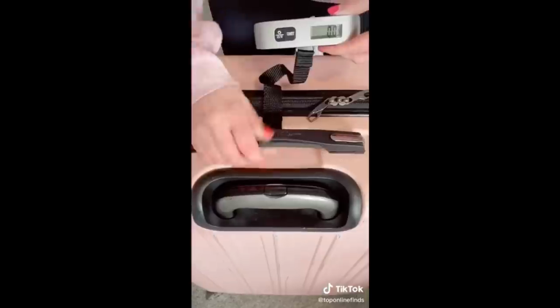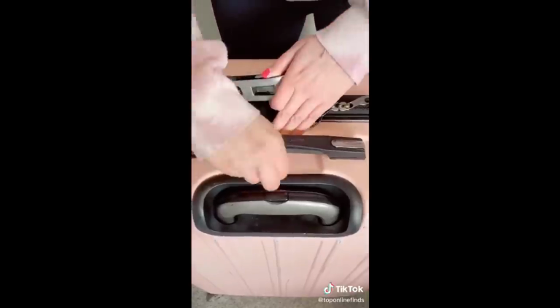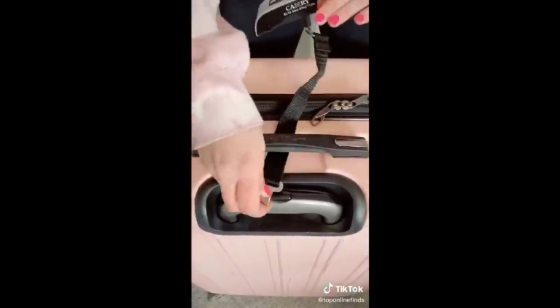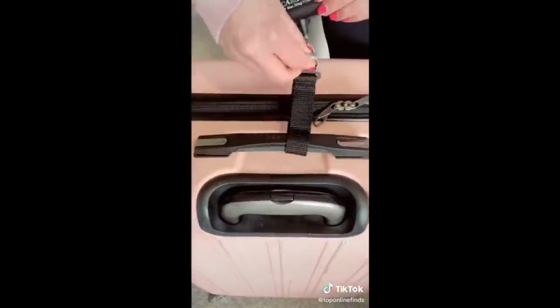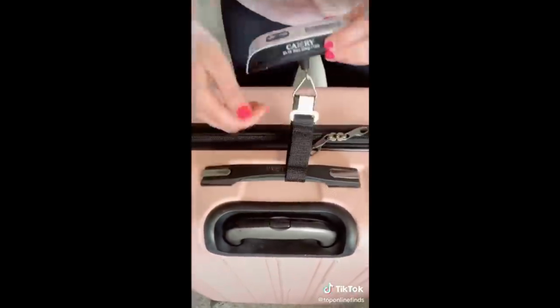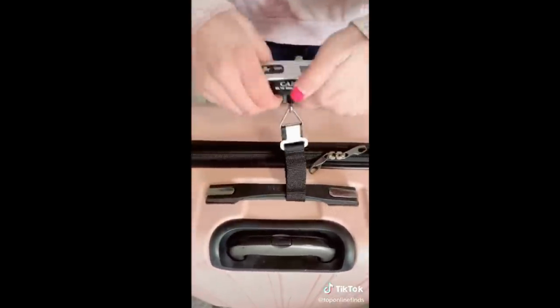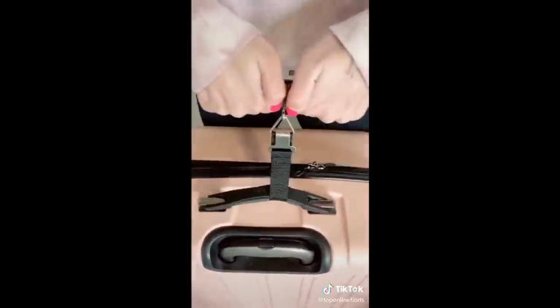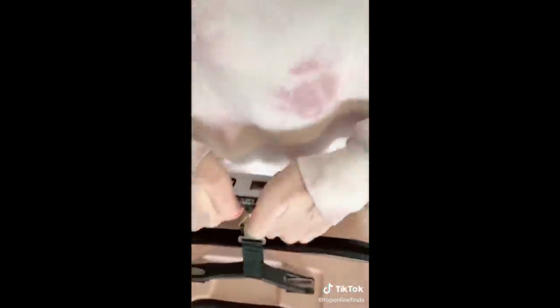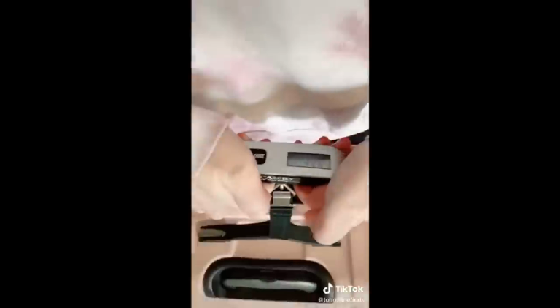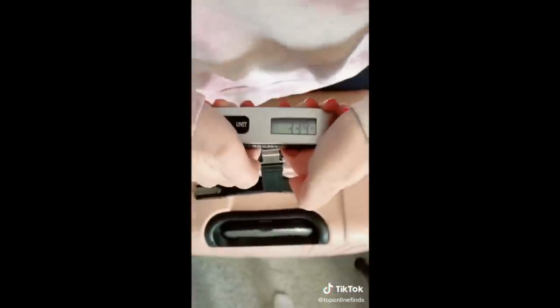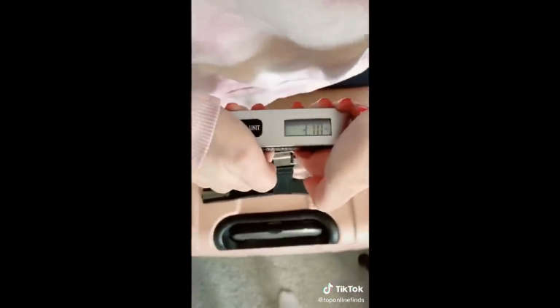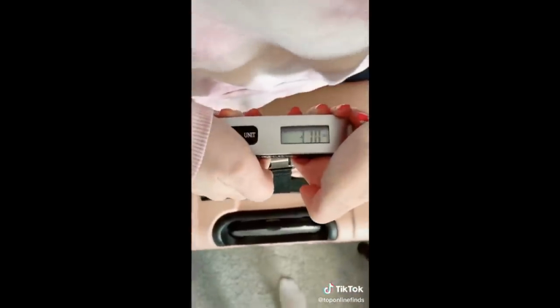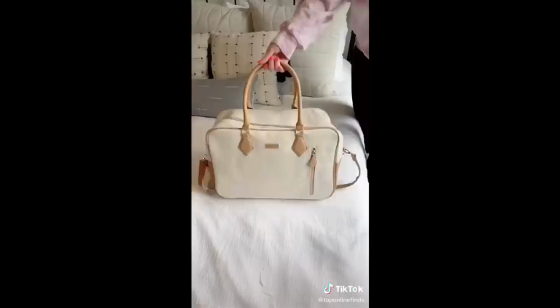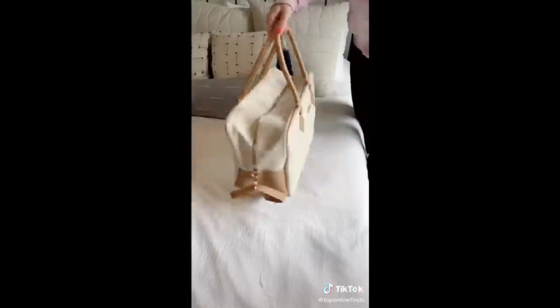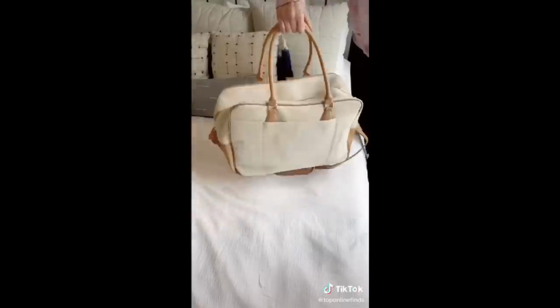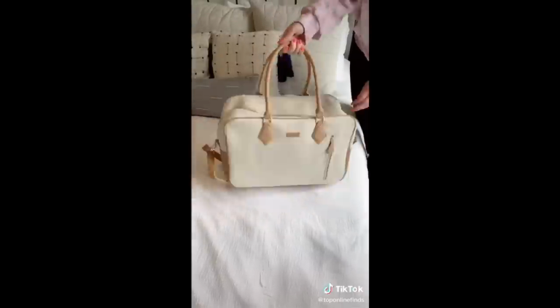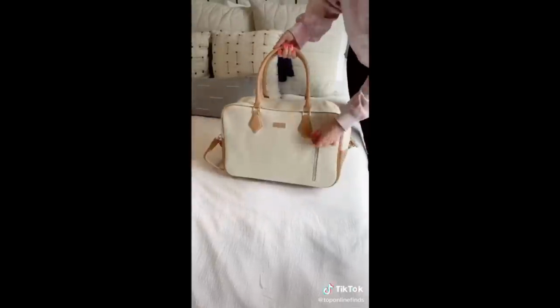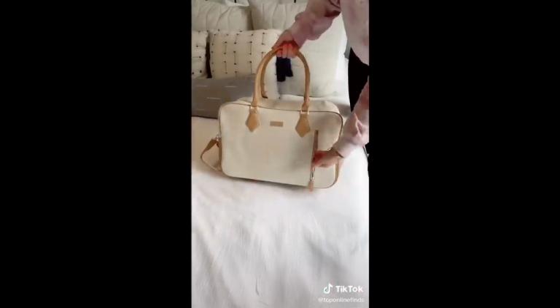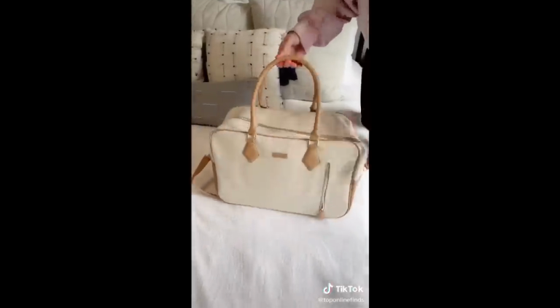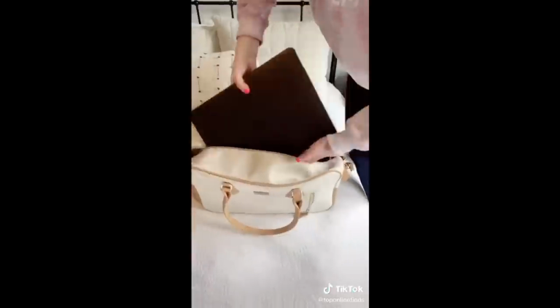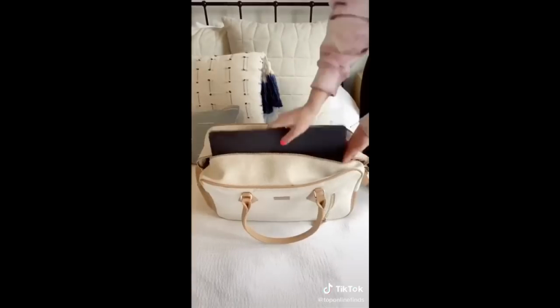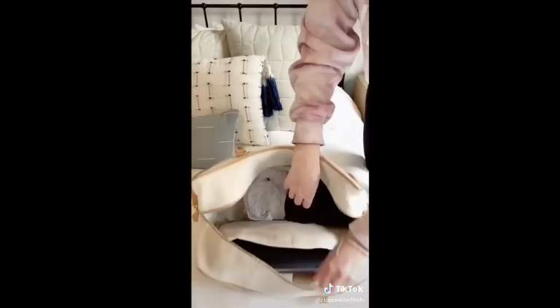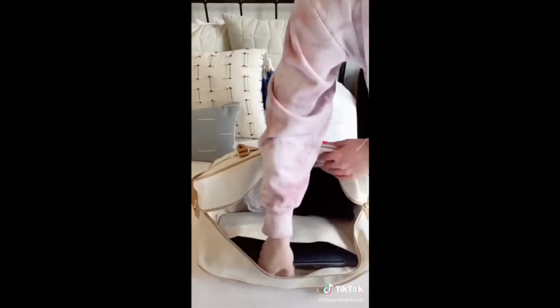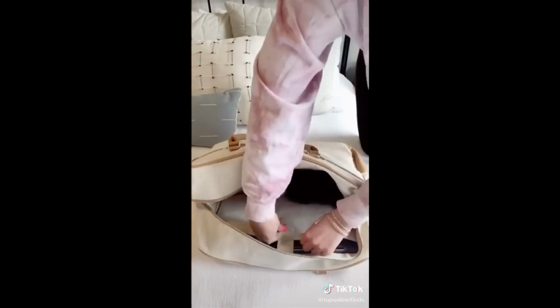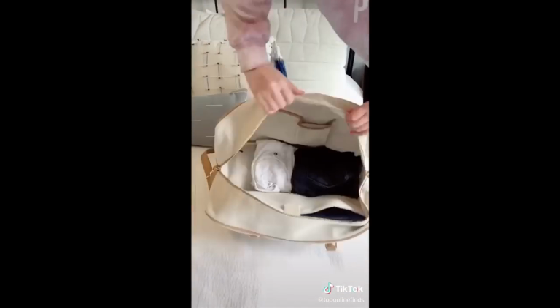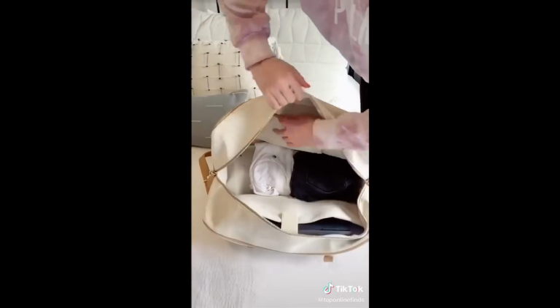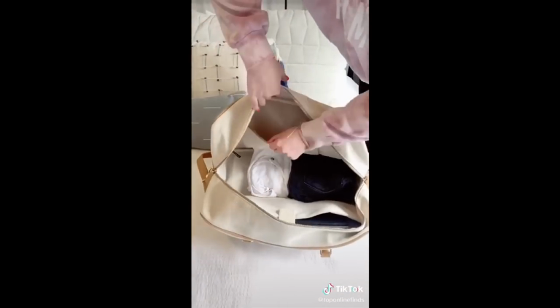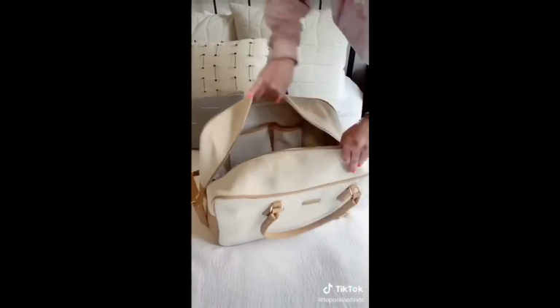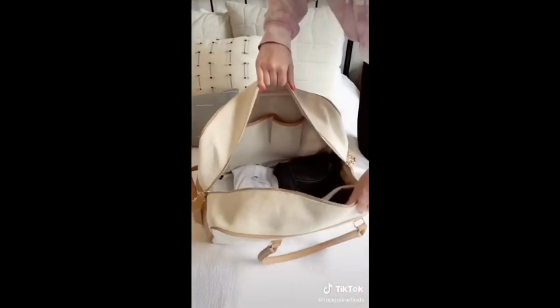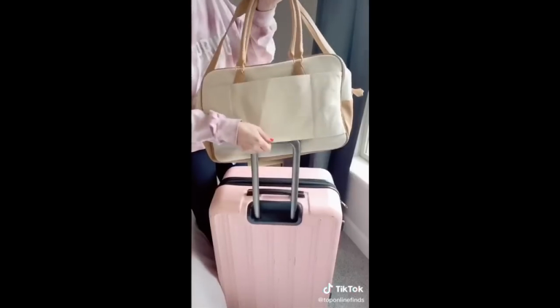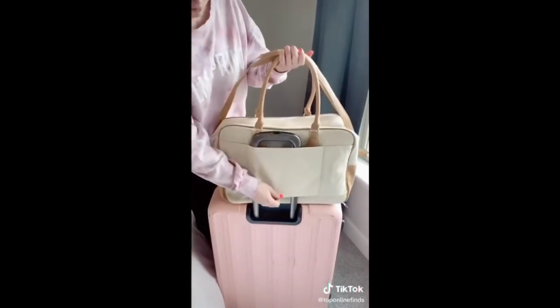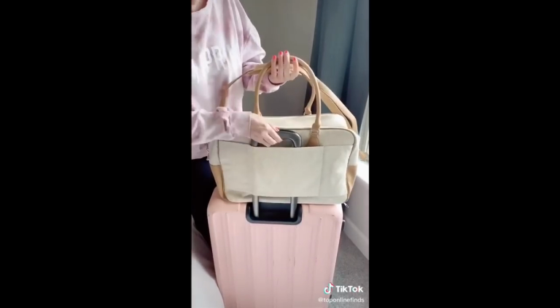A portable luggage scale to weigh your suitcase and know if it's overweight. I love this weekender duffel bag — it's really spacious, has a spot for my laptop, can fit a lot of stuff, and I love that there's a little sleeve on it to fit on the handle of your suitcase.